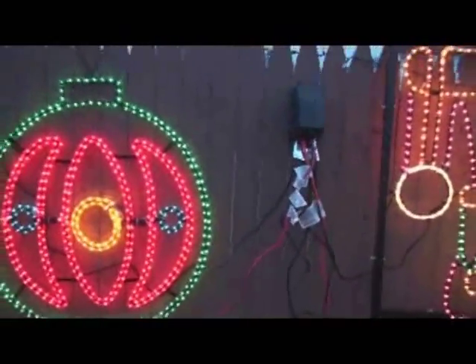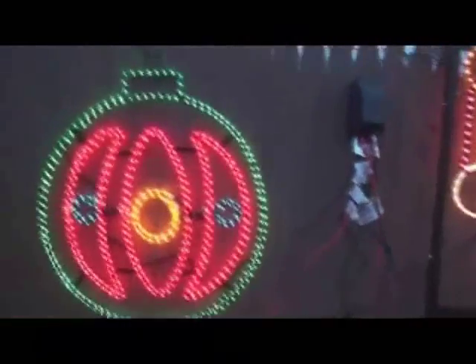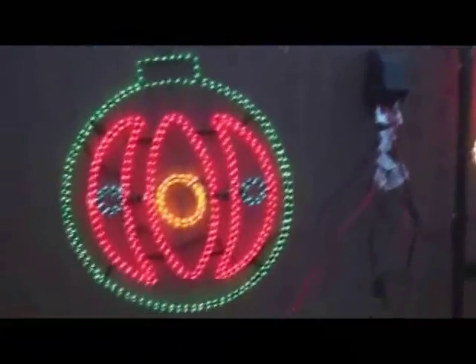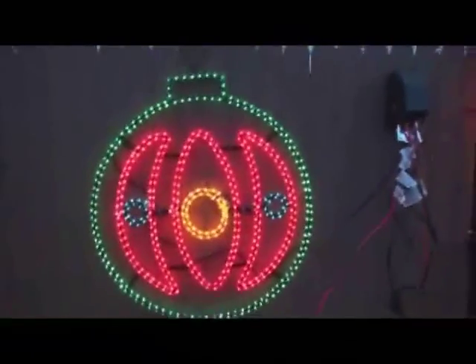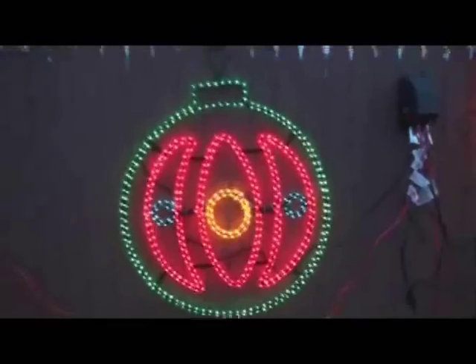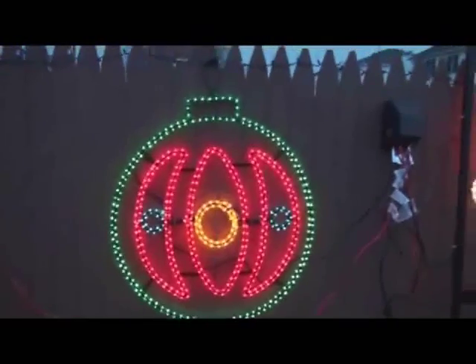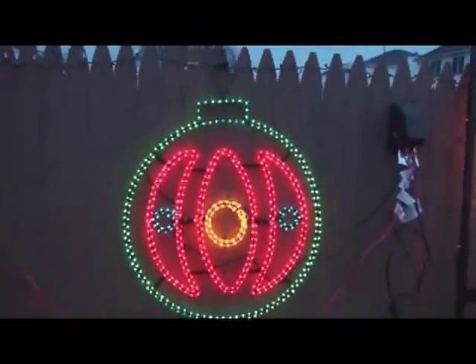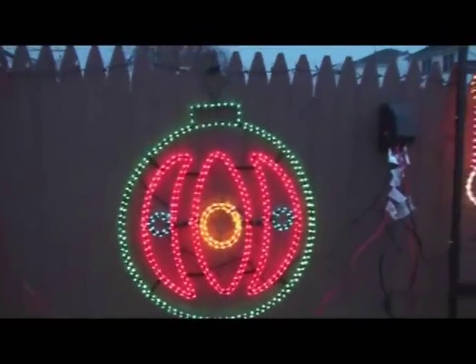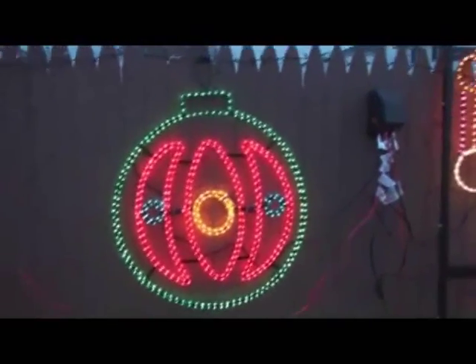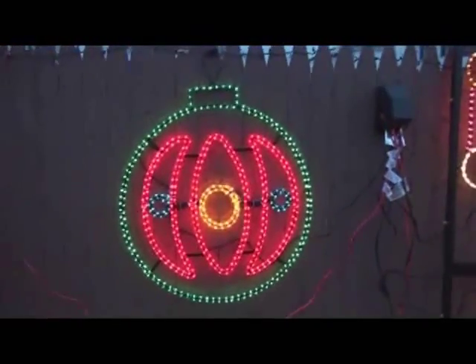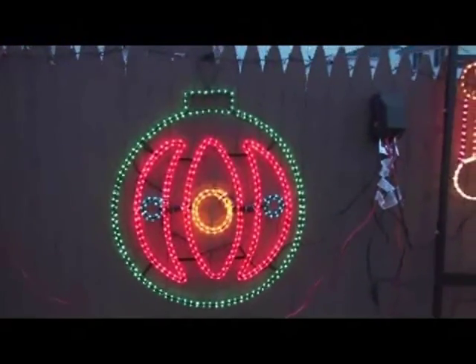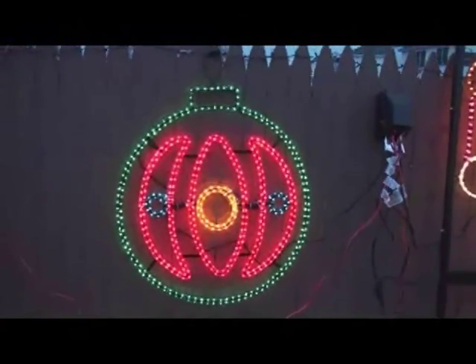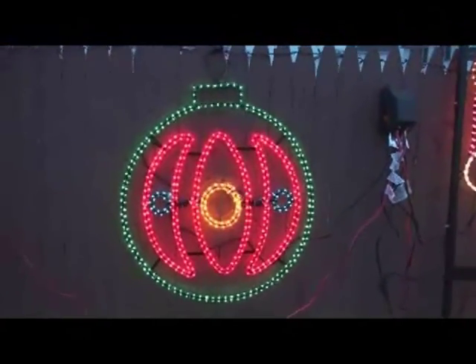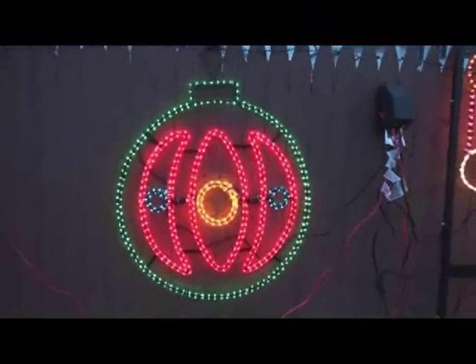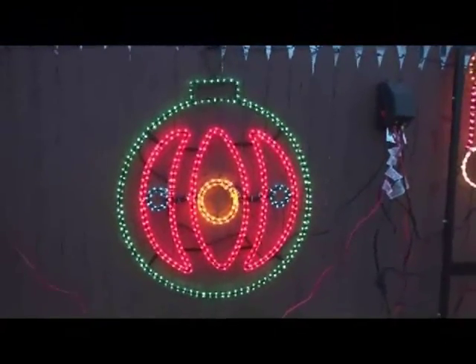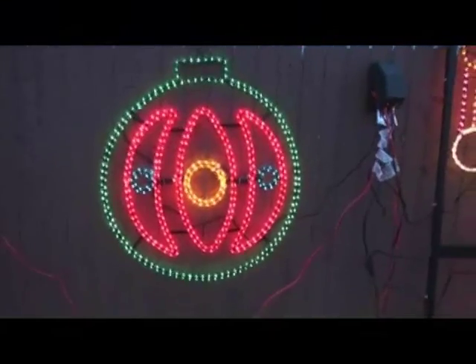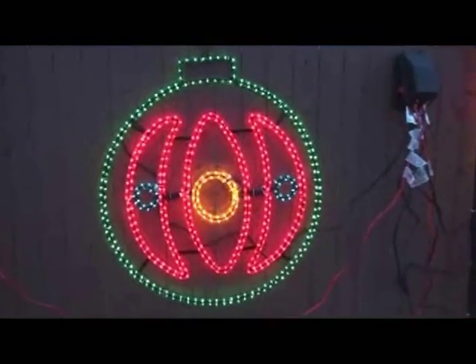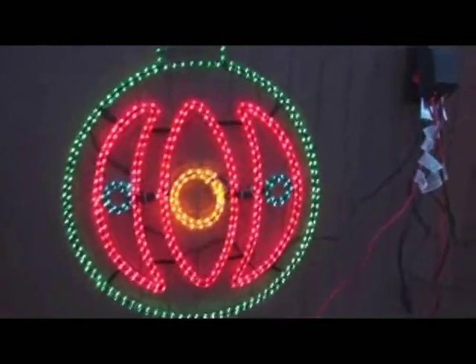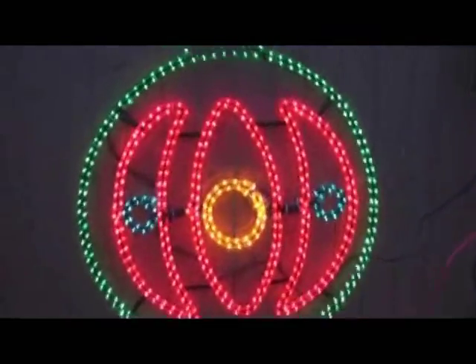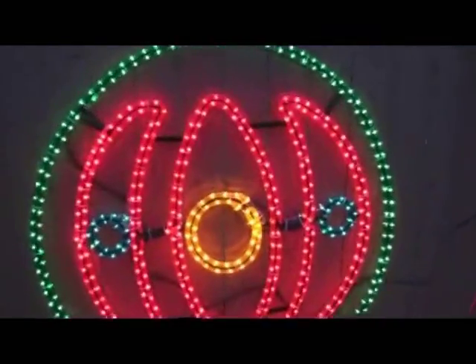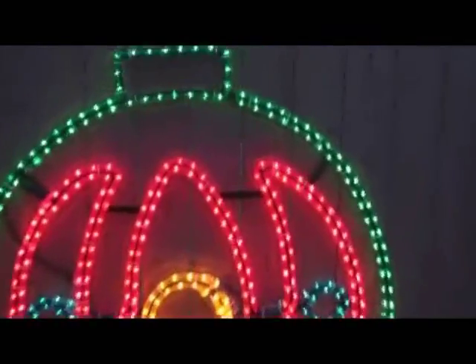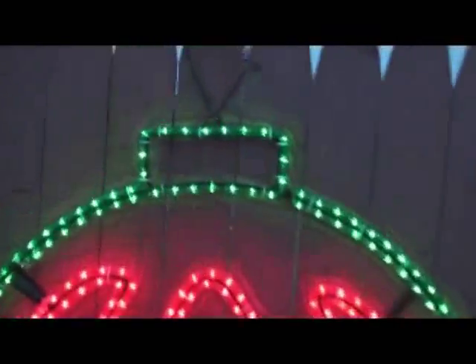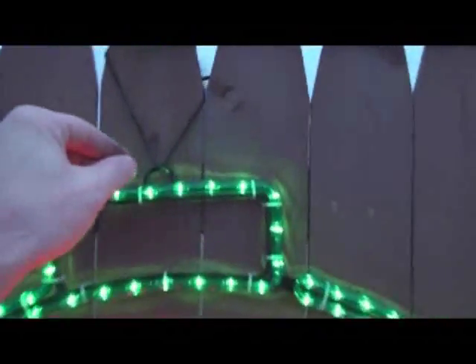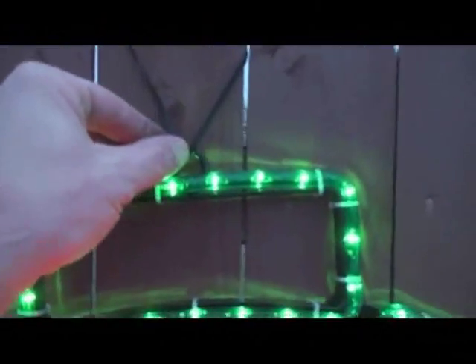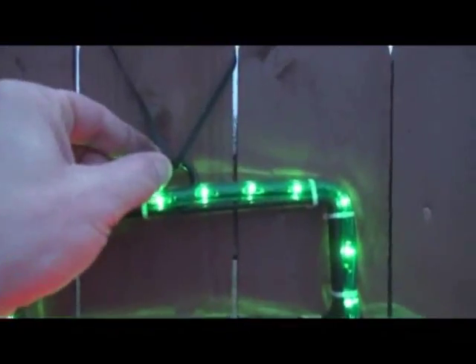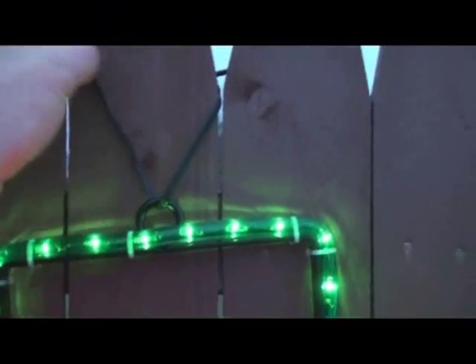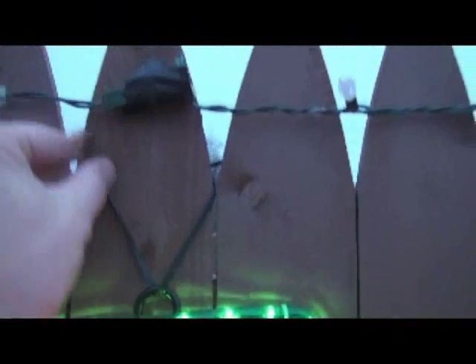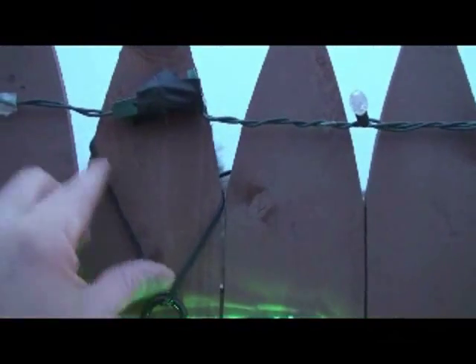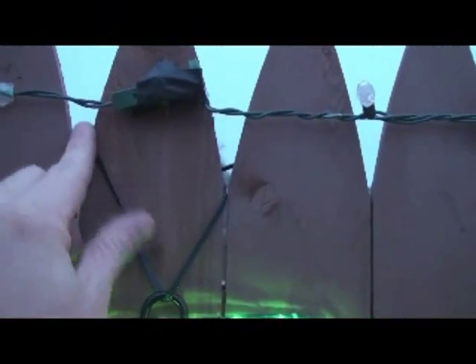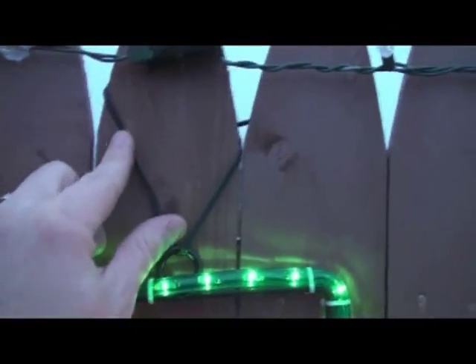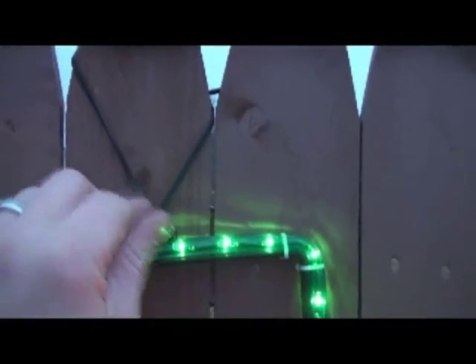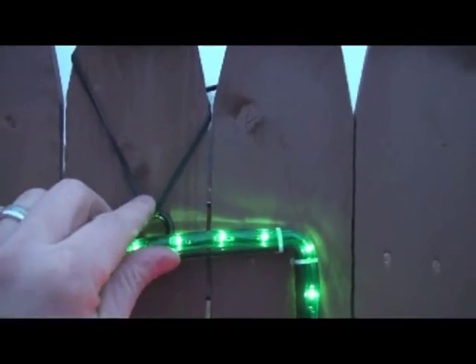Our next example is a three-foot ornament. Very simple — this one pulls right out of the box with just one standard plug. It does have a metal hanging ring; in this case I just used a zip tie to tie it down to my fence.